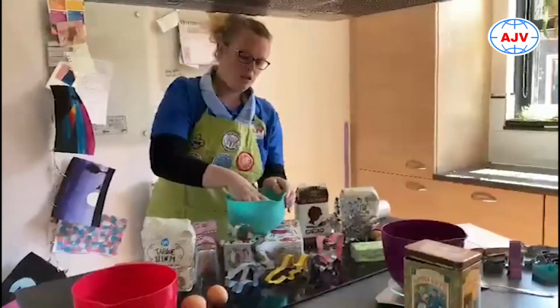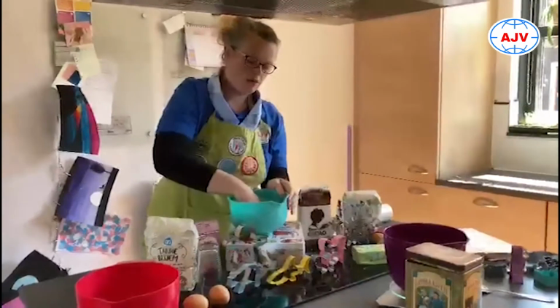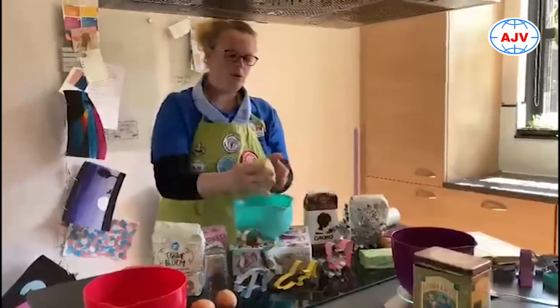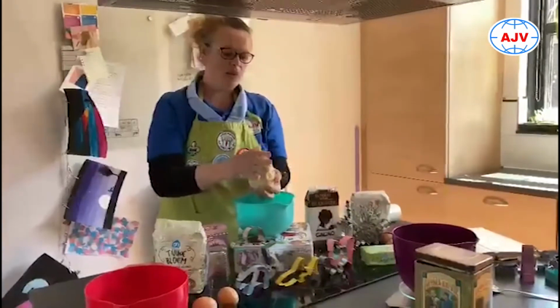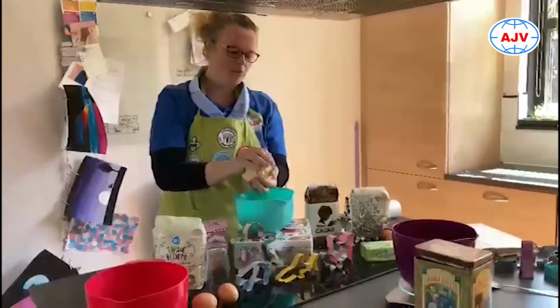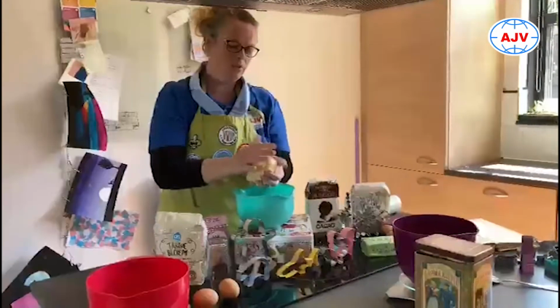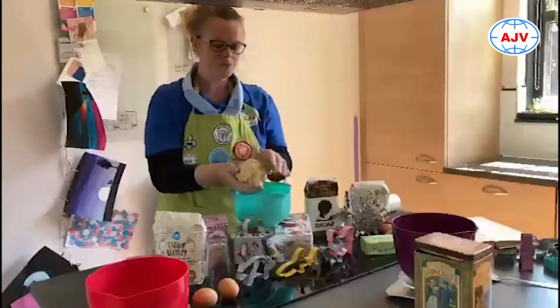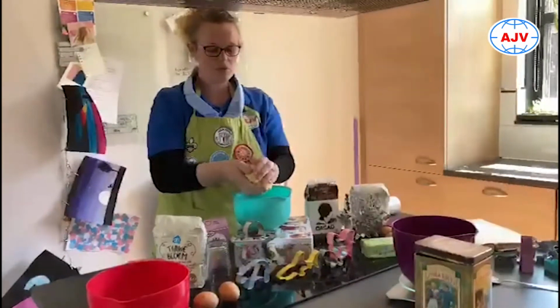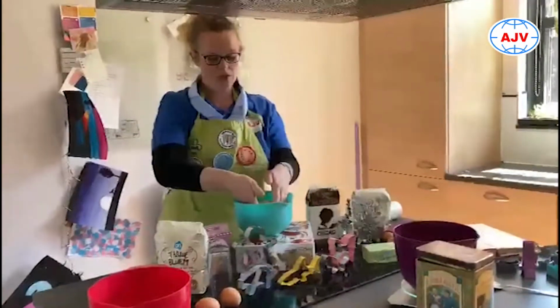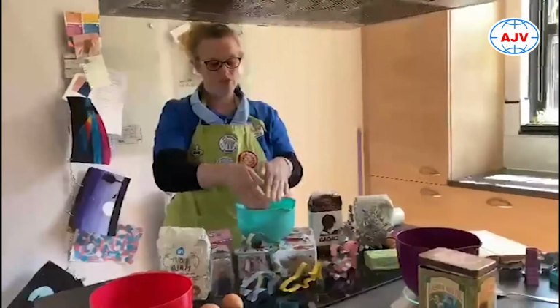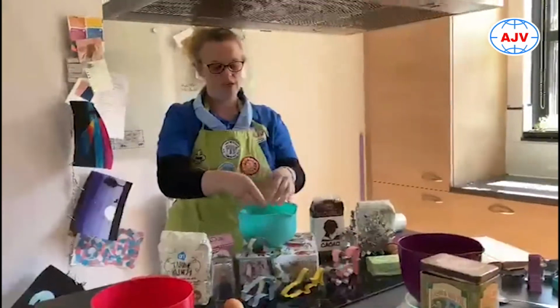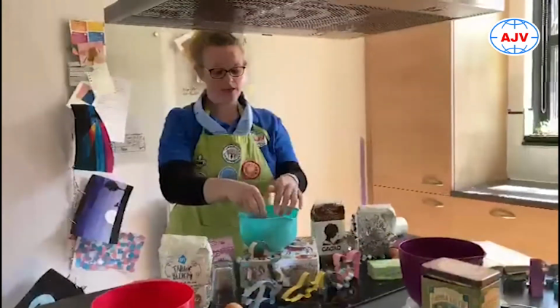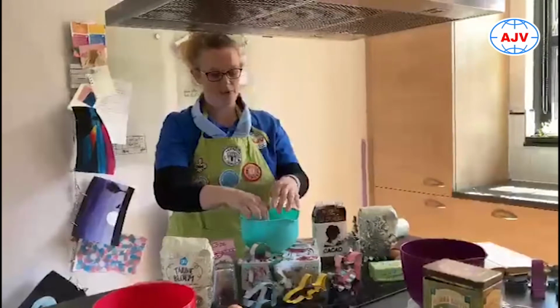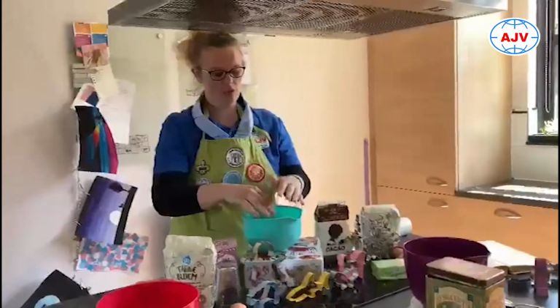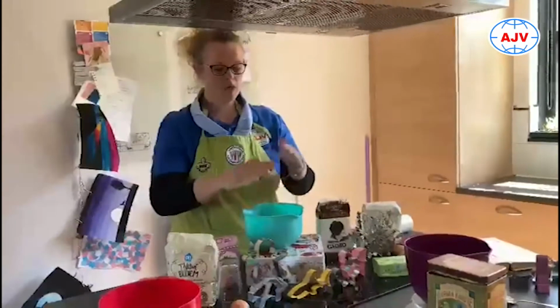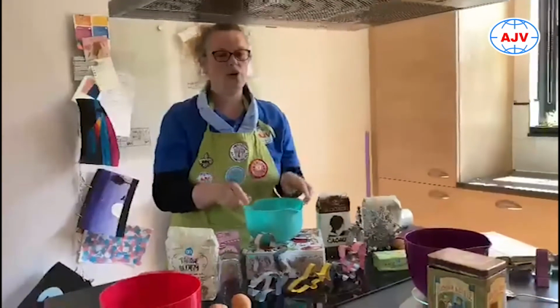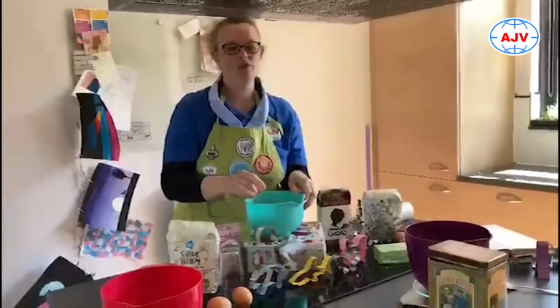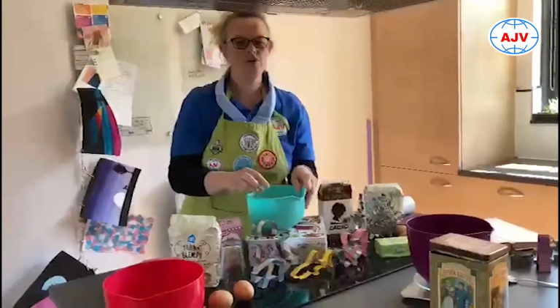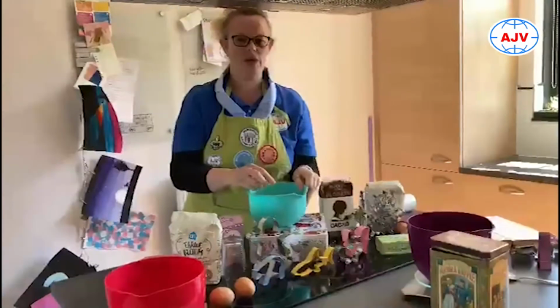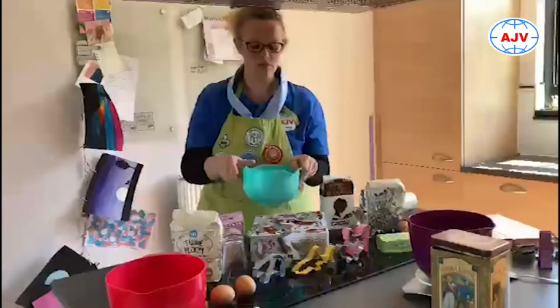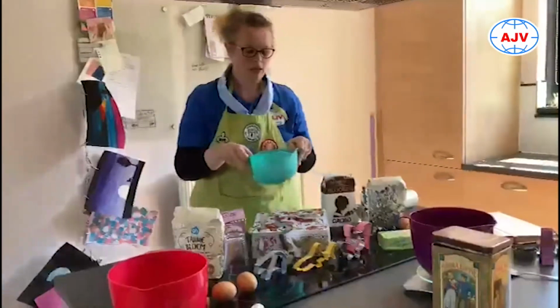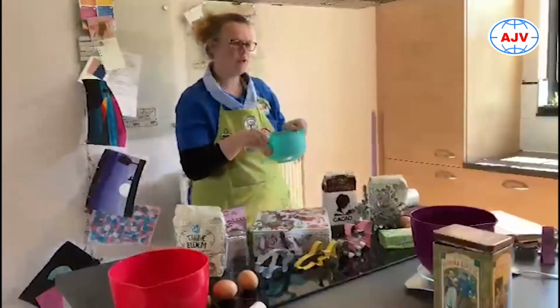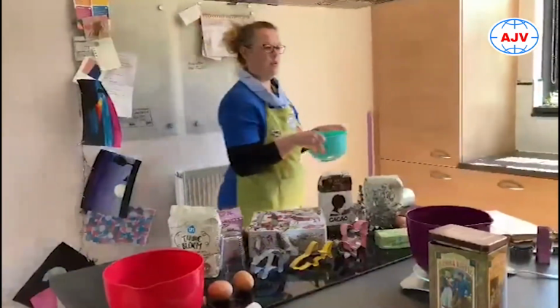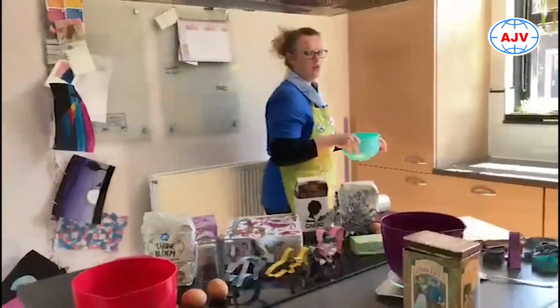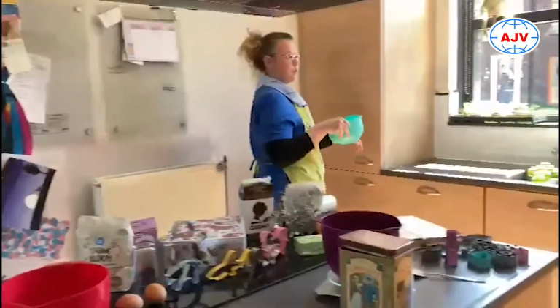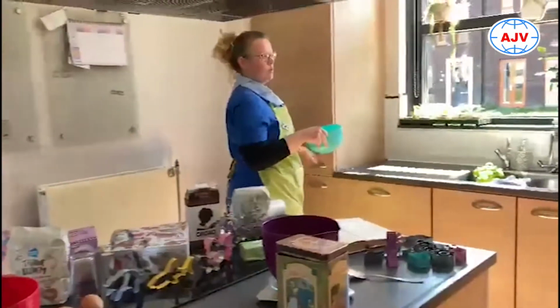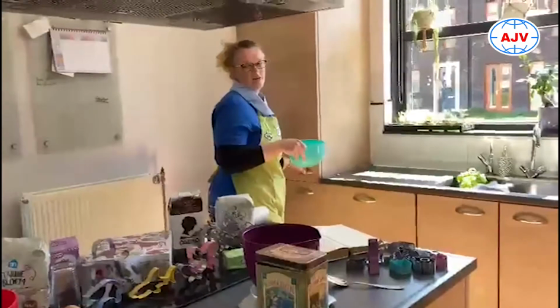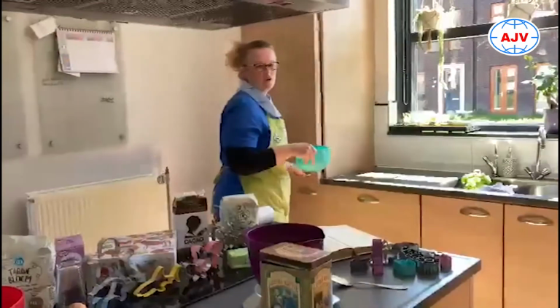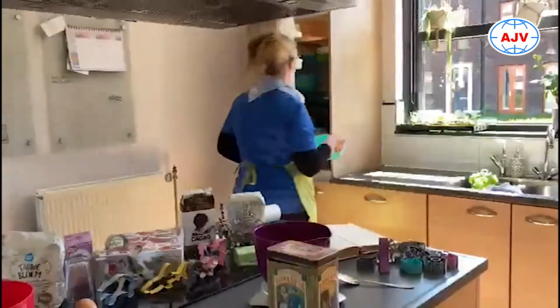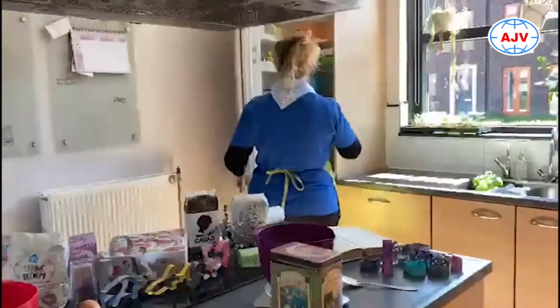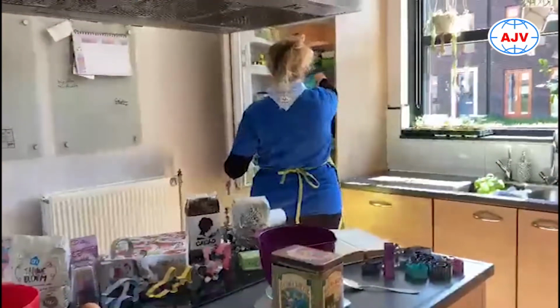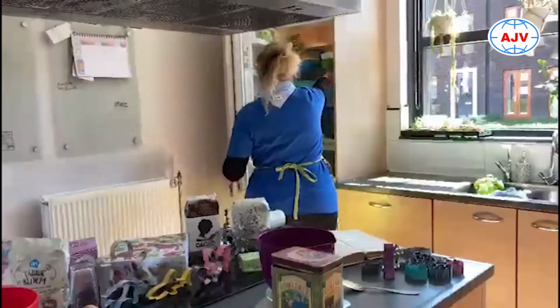En als je die bal klaar hebt, dan leg je hem in je kom, kun je er even een folietje overheen doen. En dan zet je hem een half uurtje op een koele plek. De koelkast is daarvoor natuurlijk het meest handig.